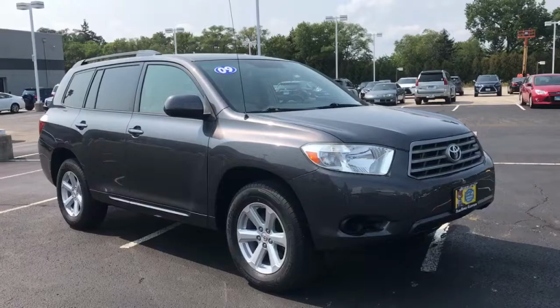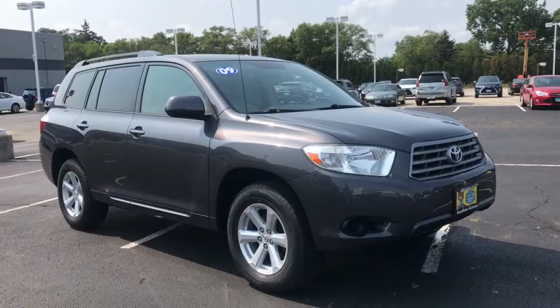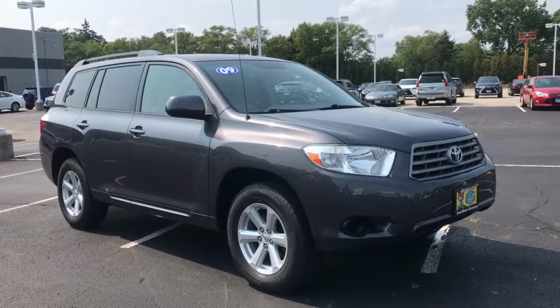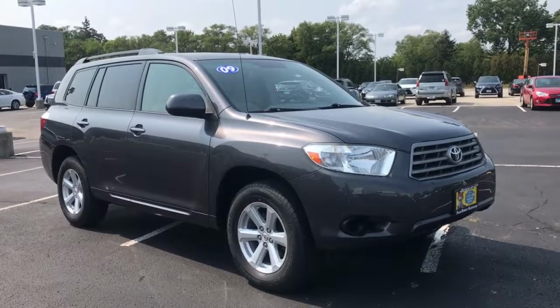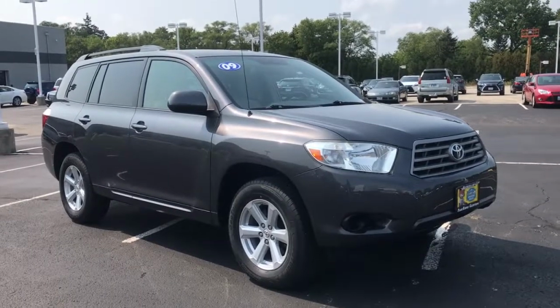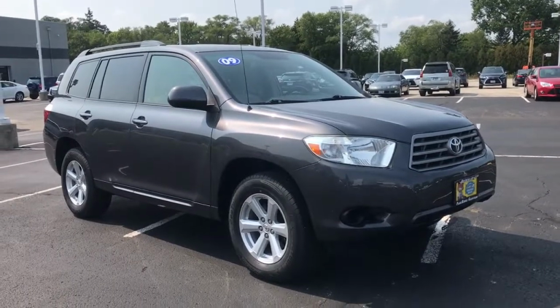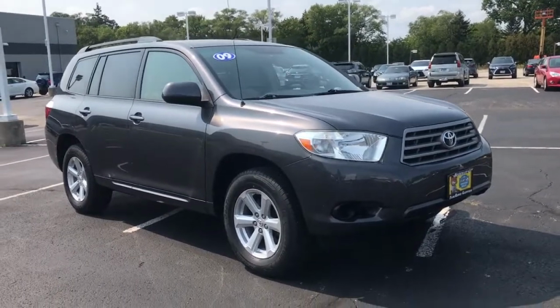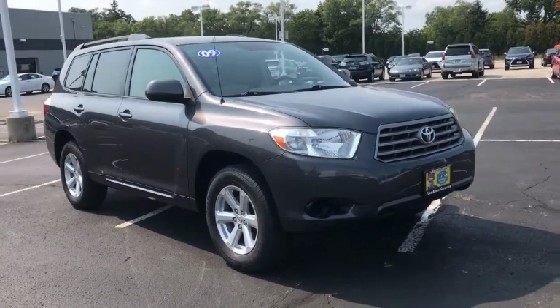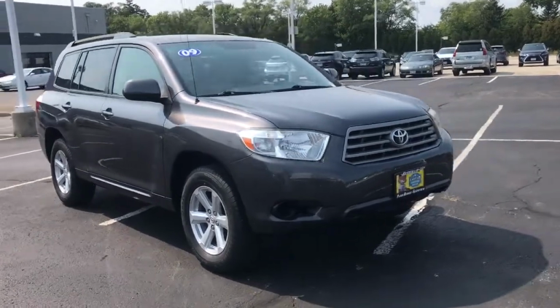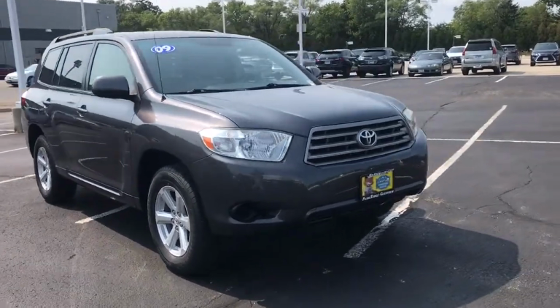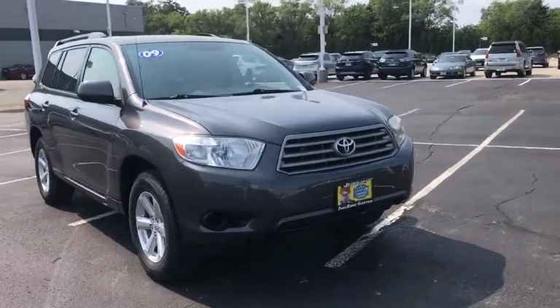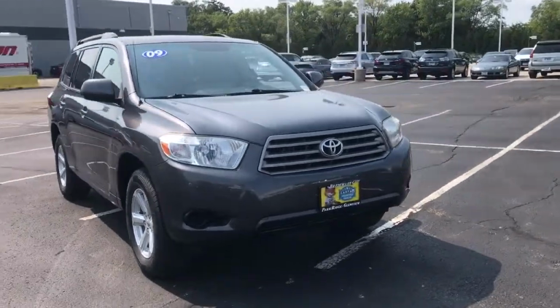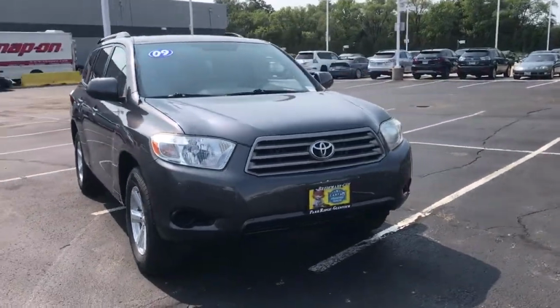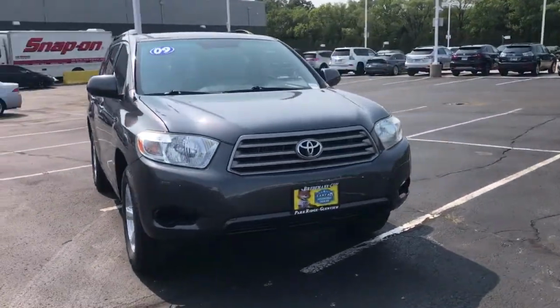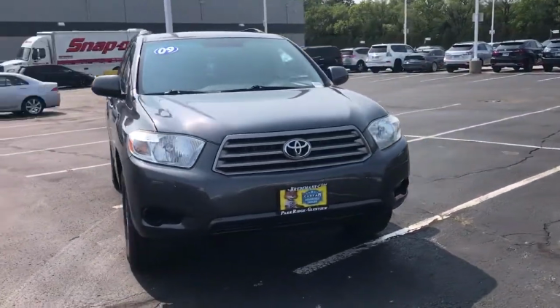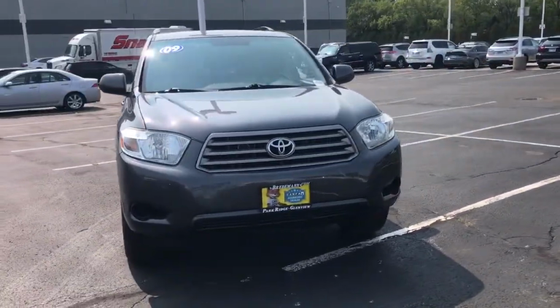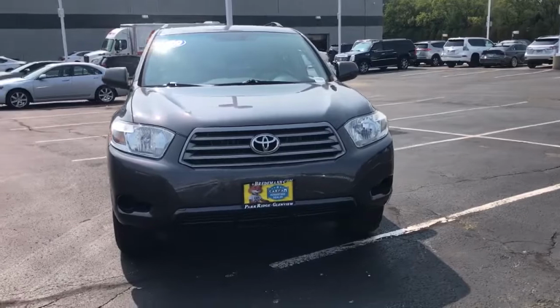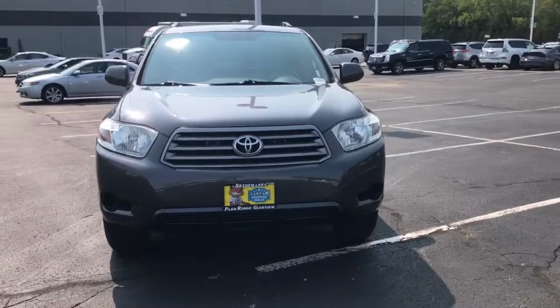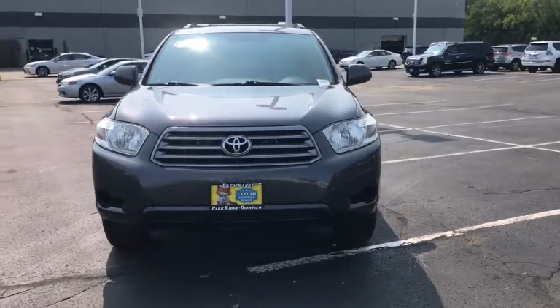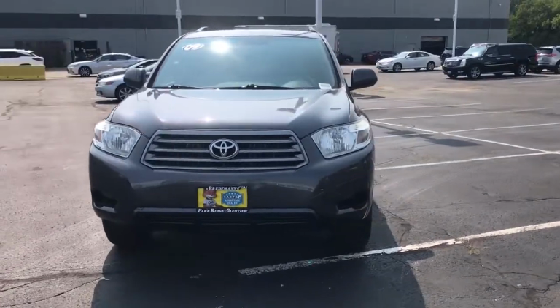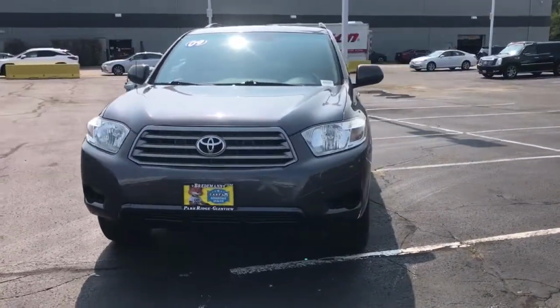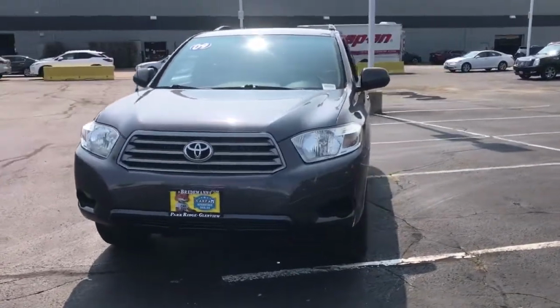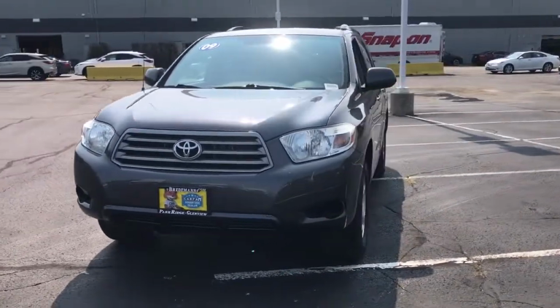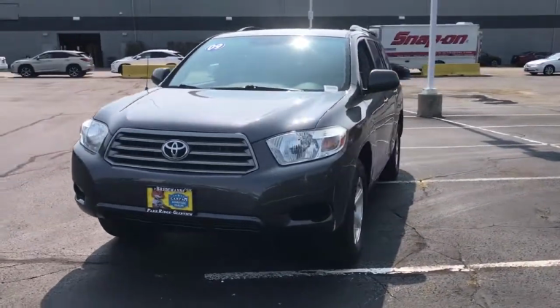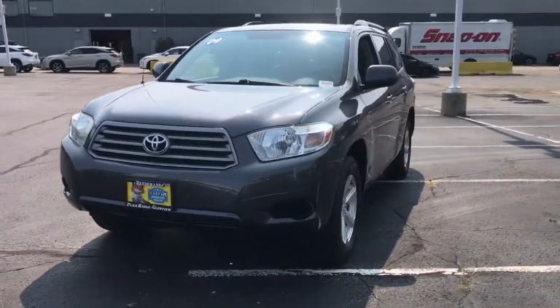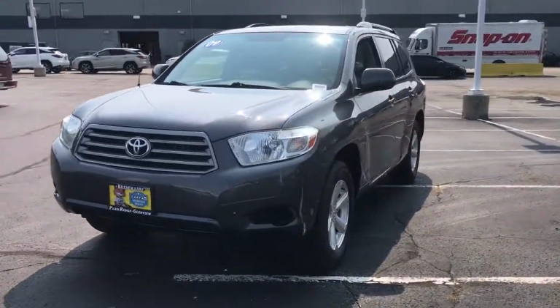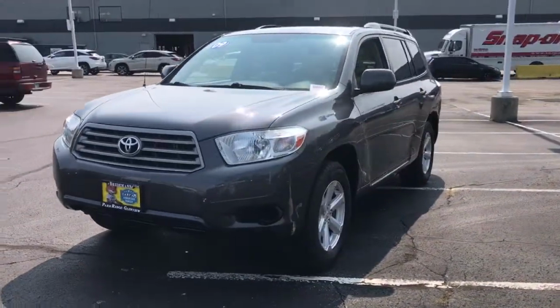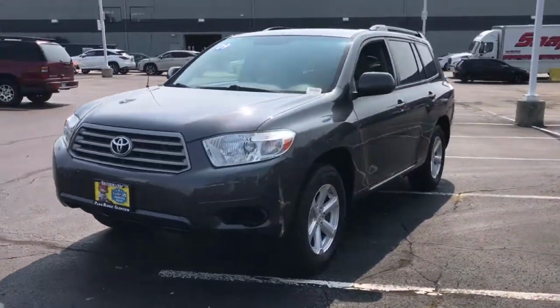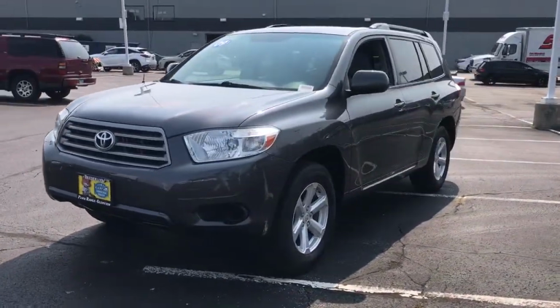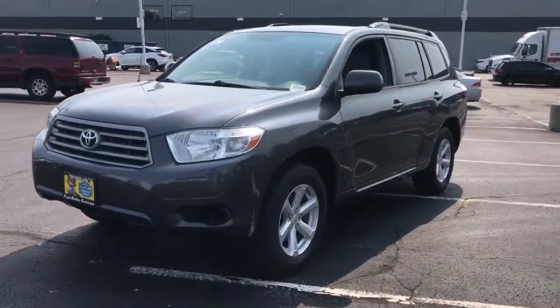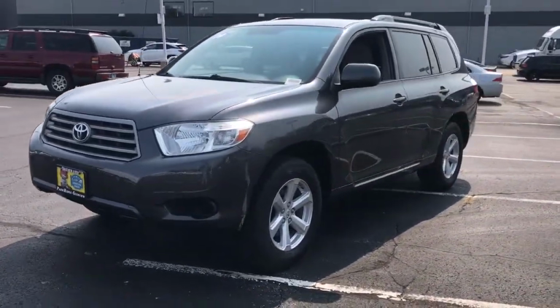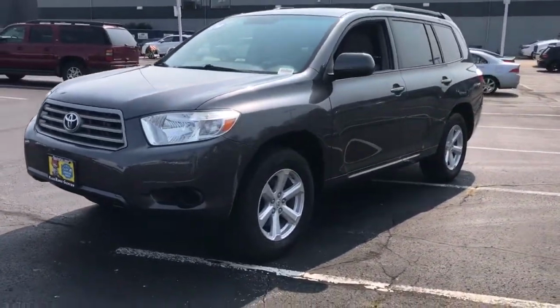Here is a wonderful 2009 Toyota Highlander. With less than 150,000 miles on the odometer, this vehicle provides excellent value.